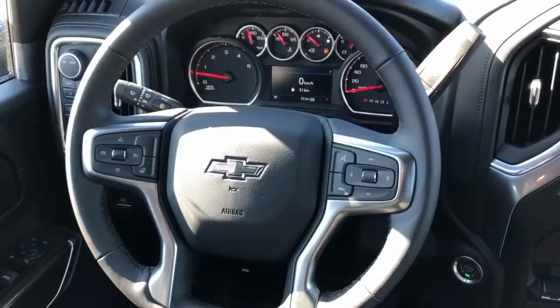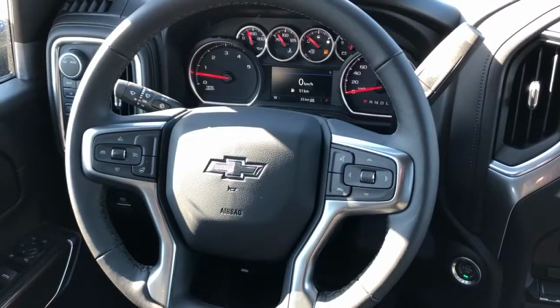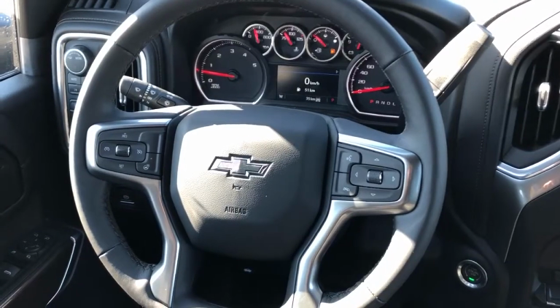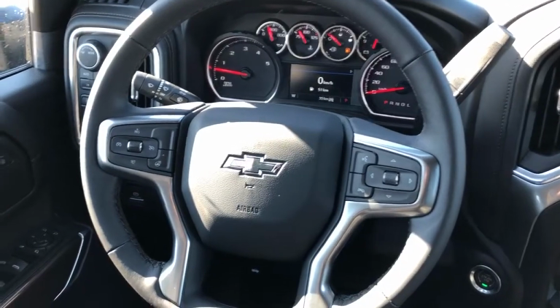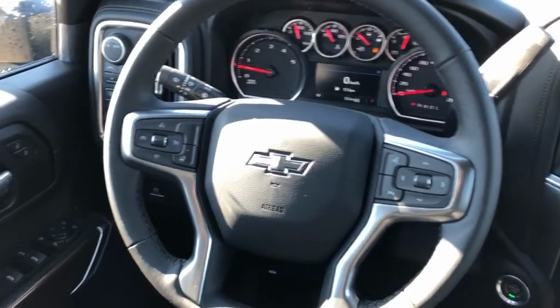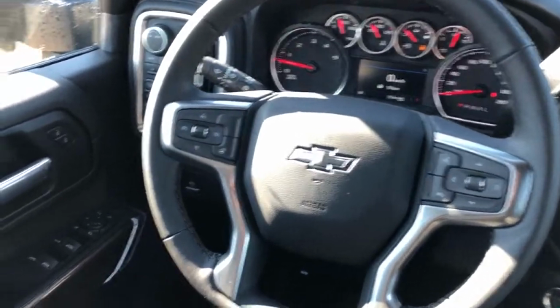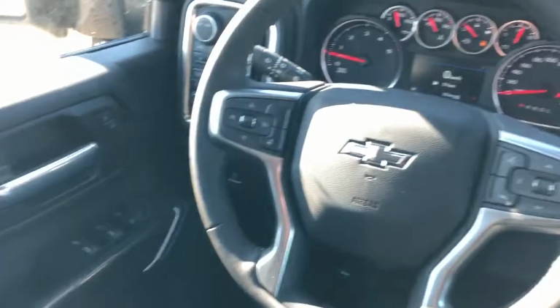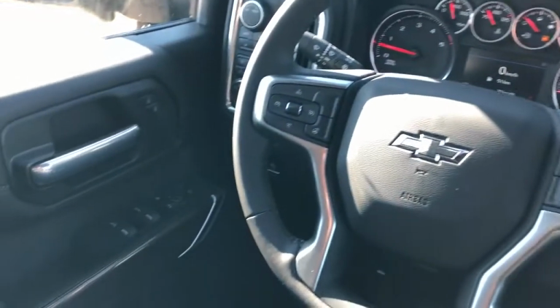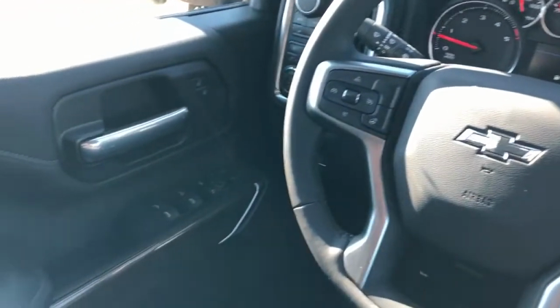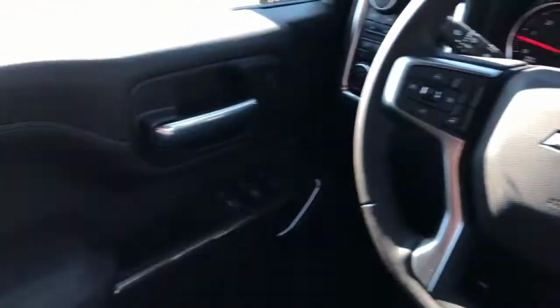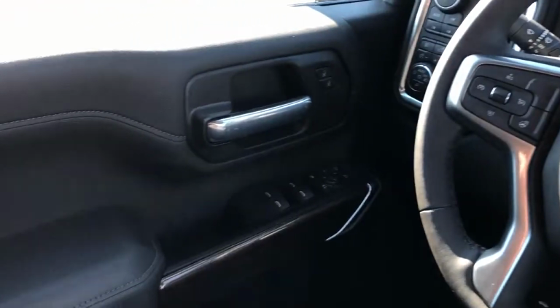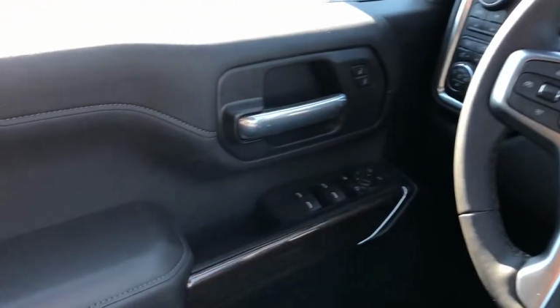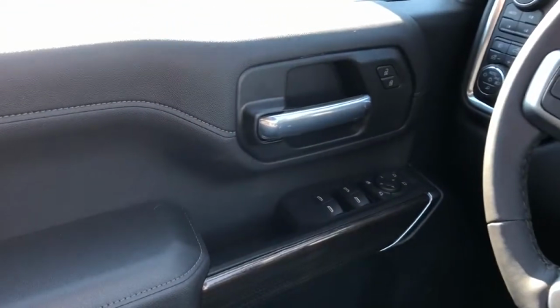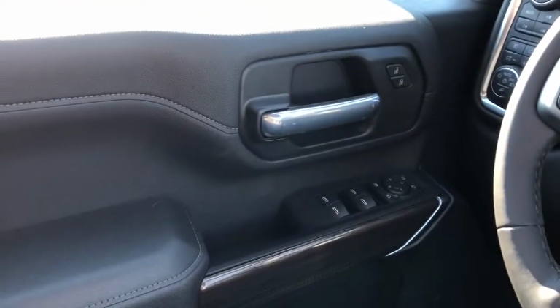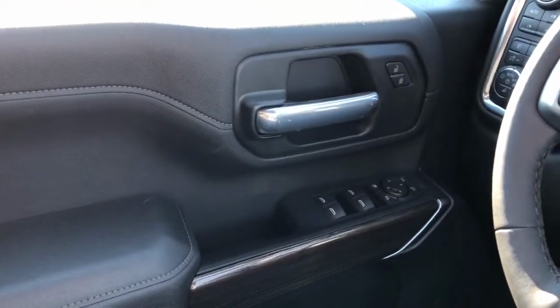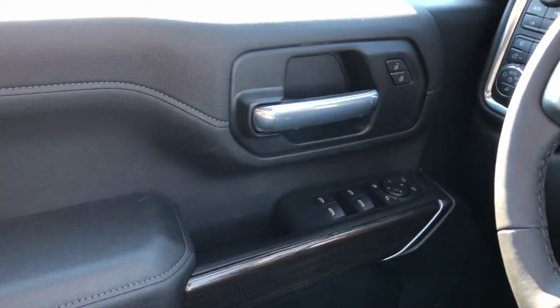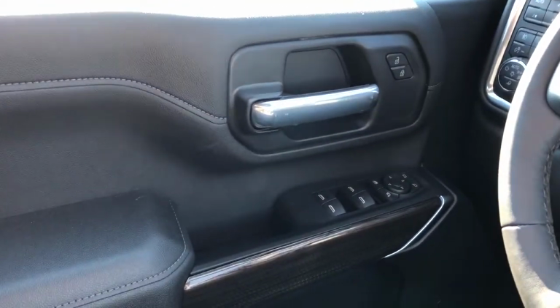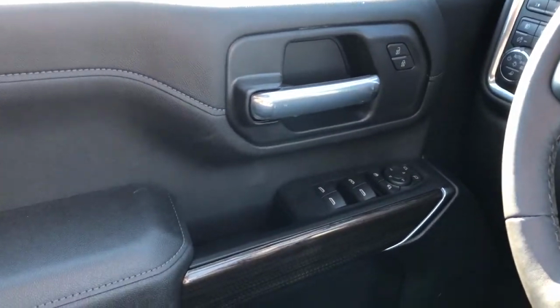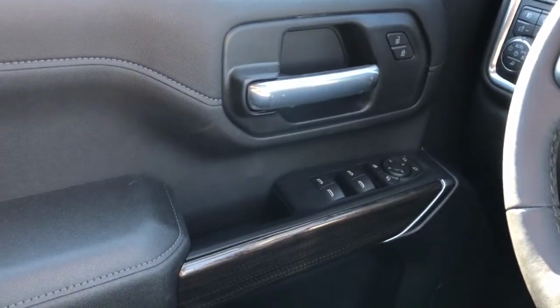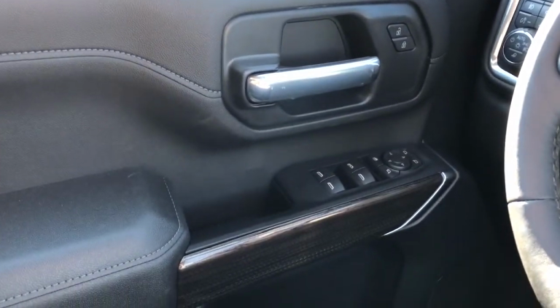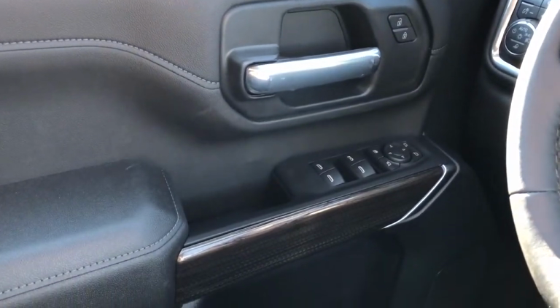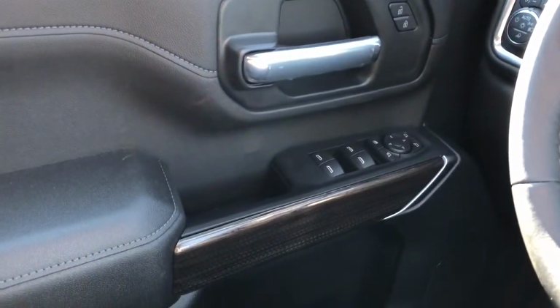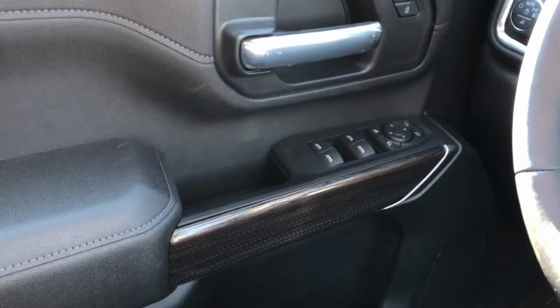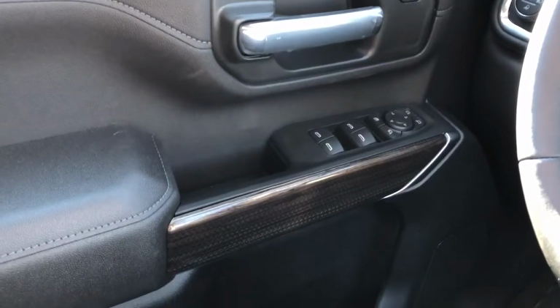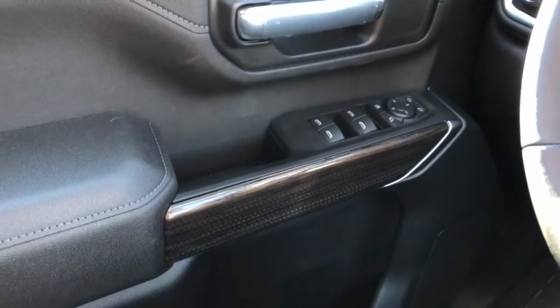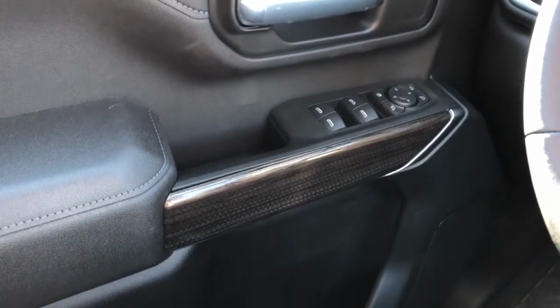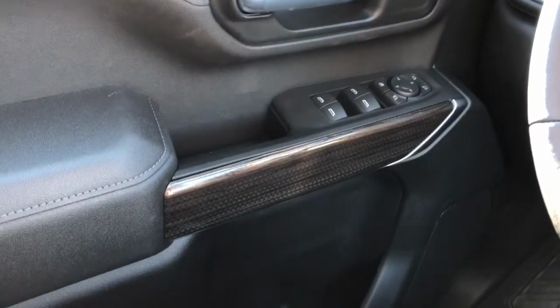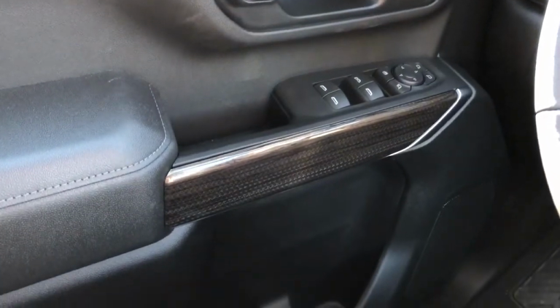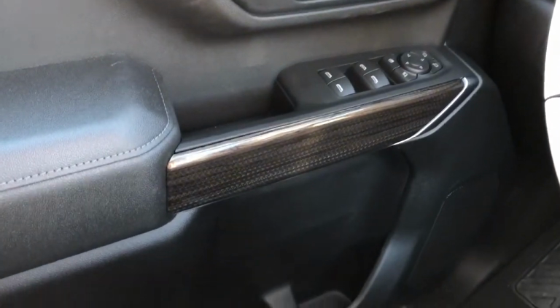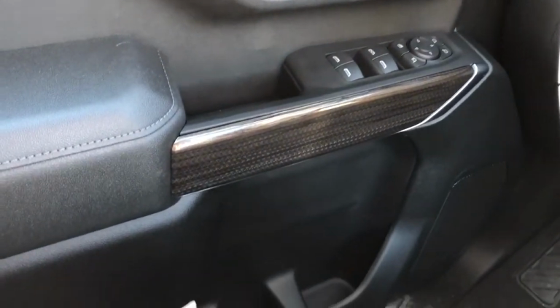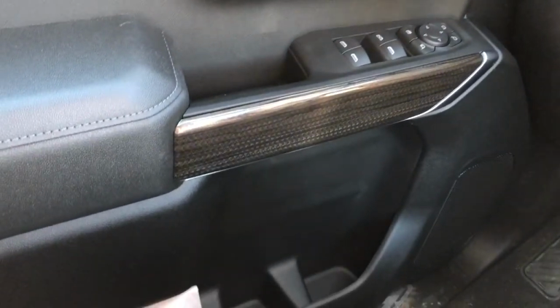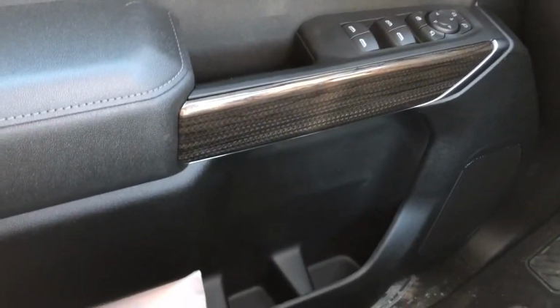Now onto the interior of the Silverado. On our door panel we can see we have our chrome door handle, window and mirror controls with power mirror fold-in, wooden trim, speaker, and storage.